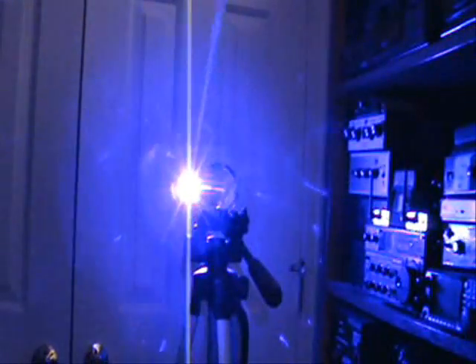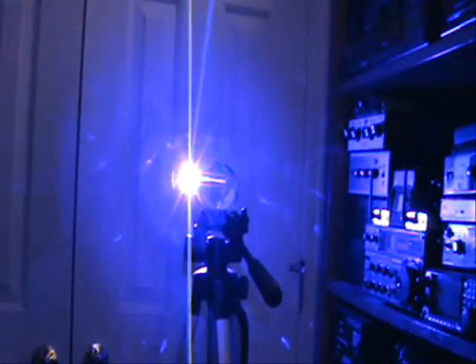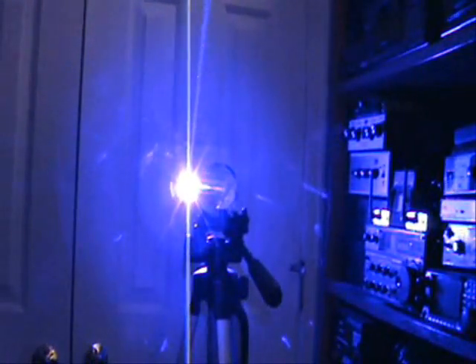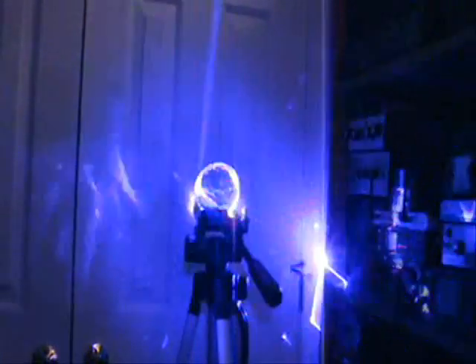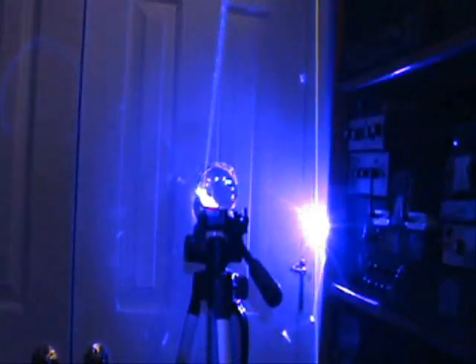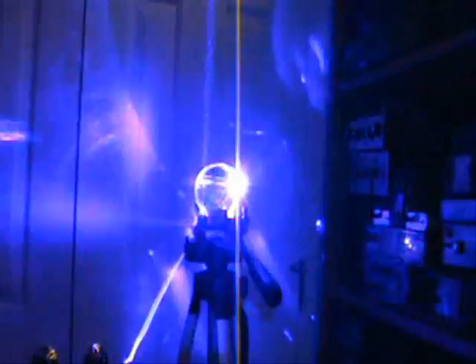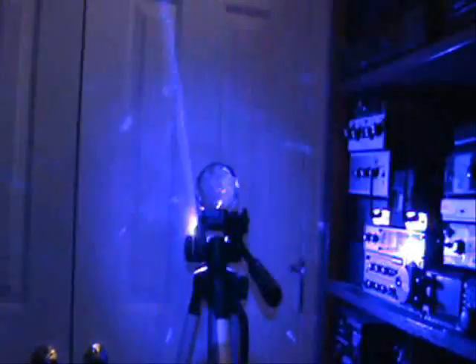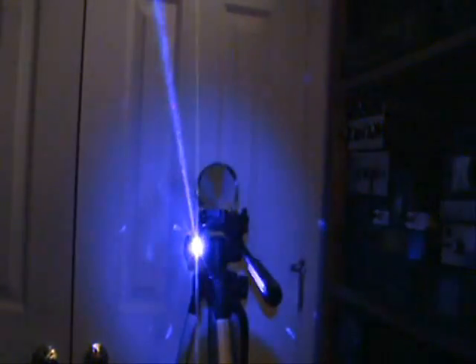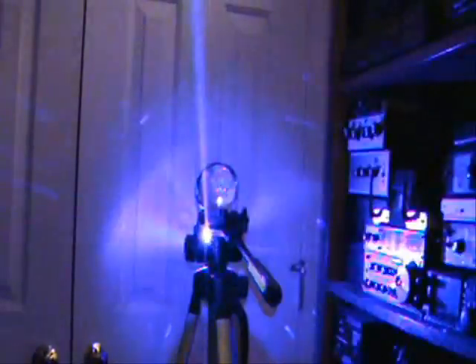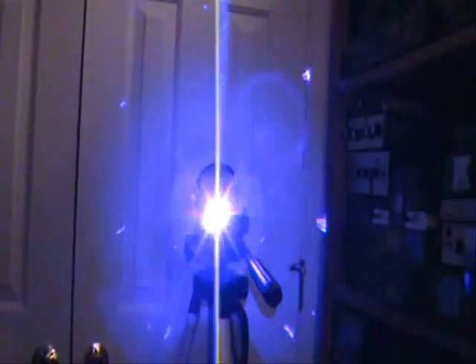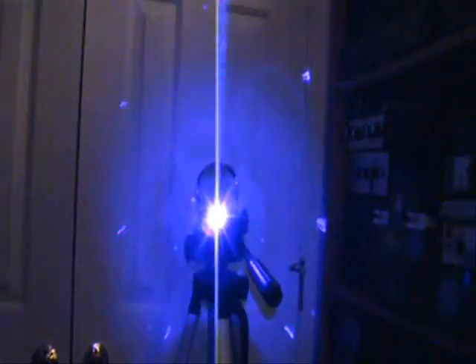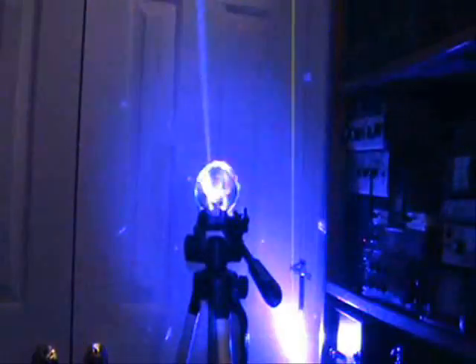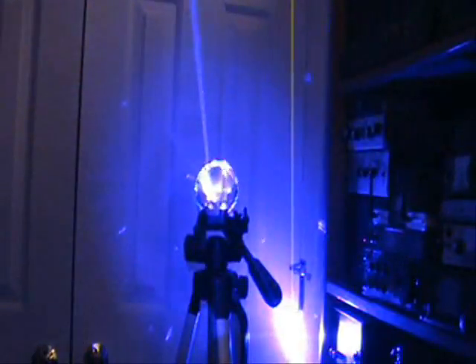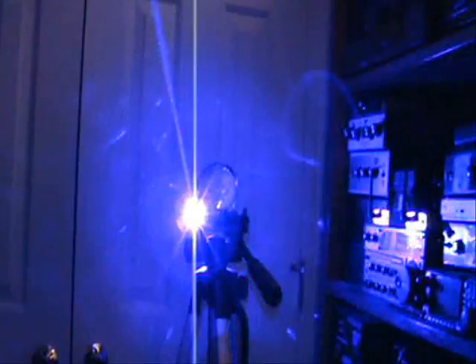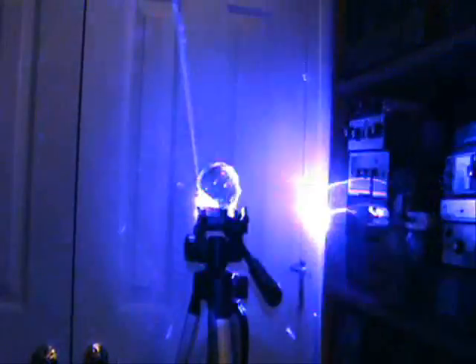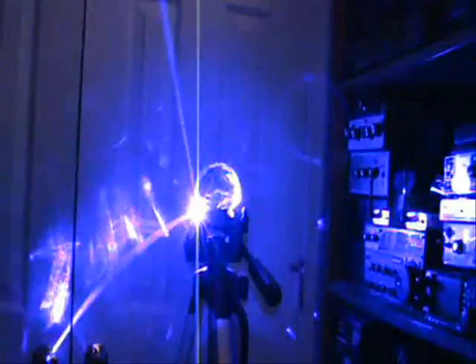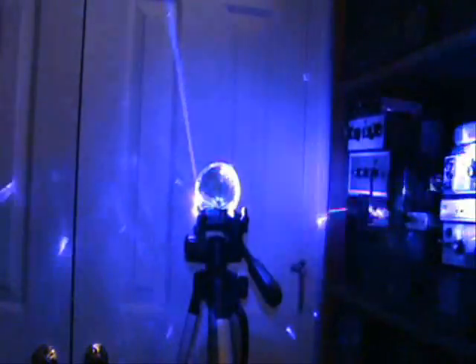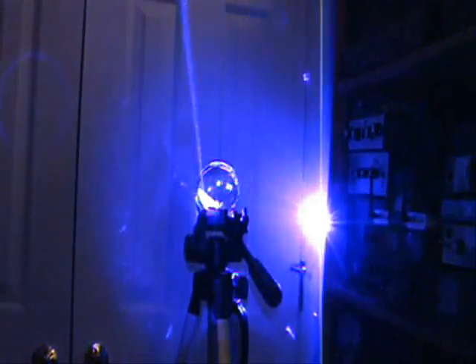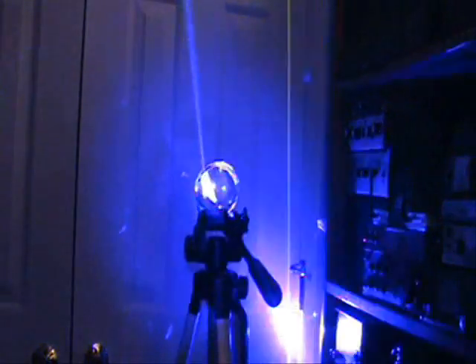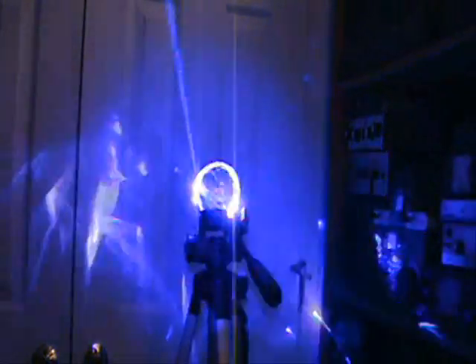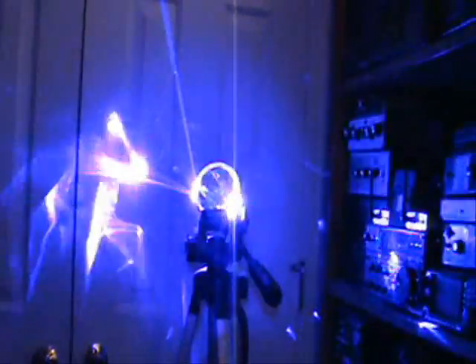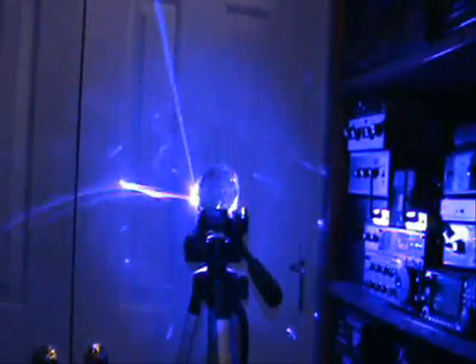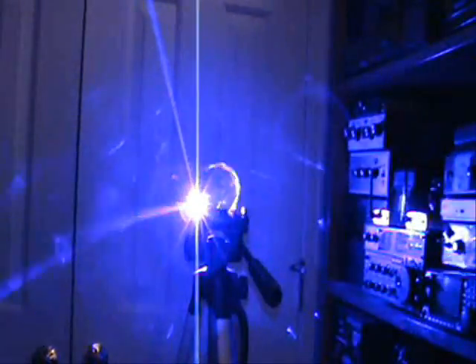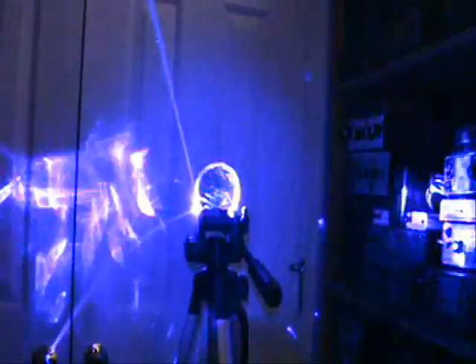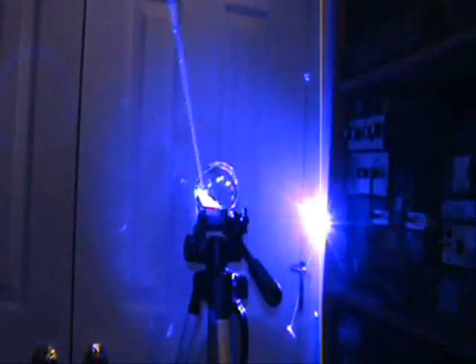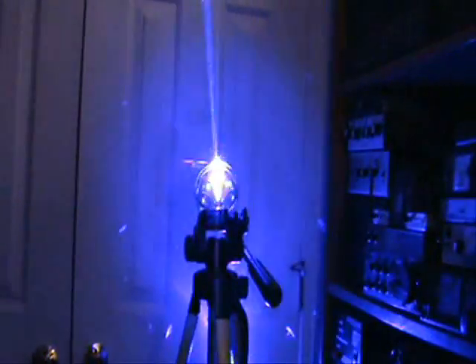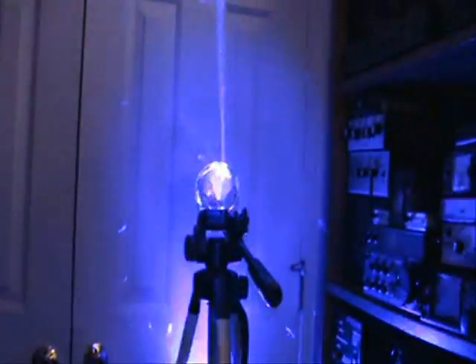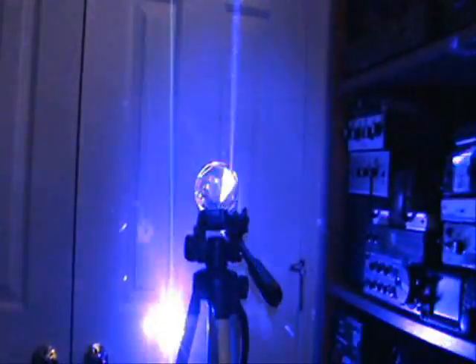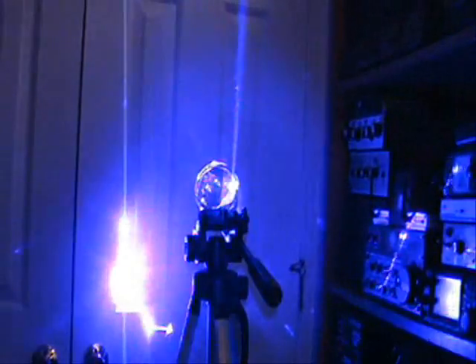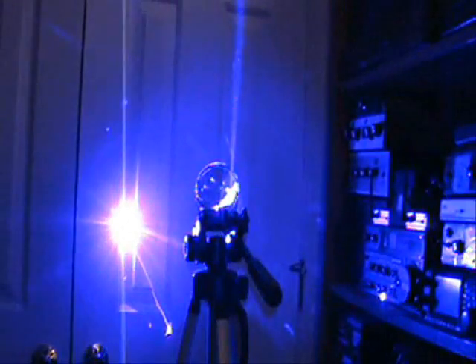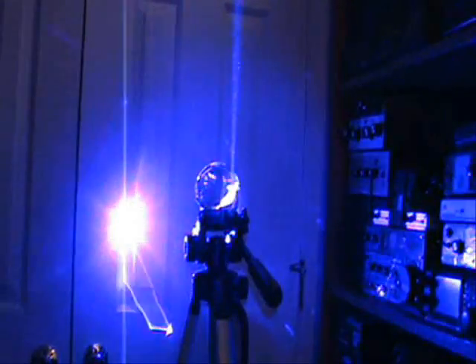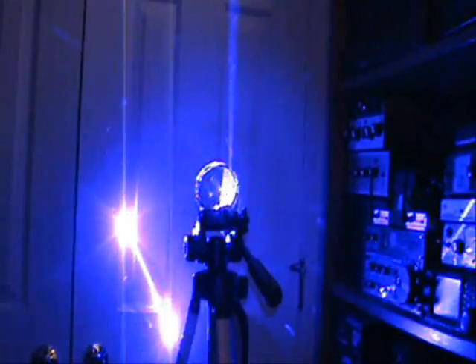I have a setup here made for a 2-watt laser, and it's a blue wavelength — 450 nm wavelength. Its maximum output is around 2000 mW, or 2 watts. There you go.